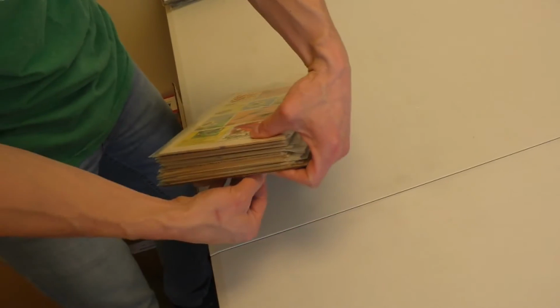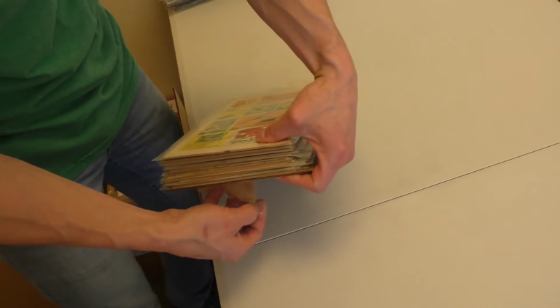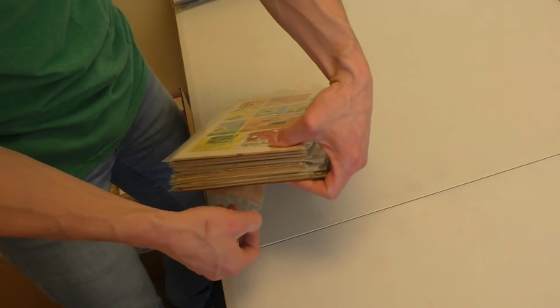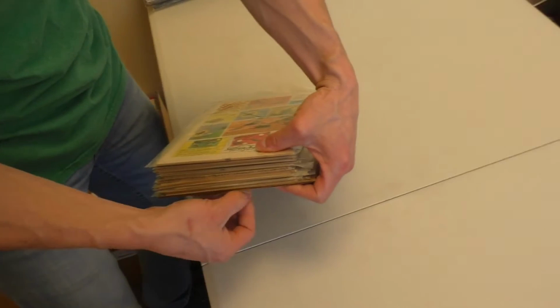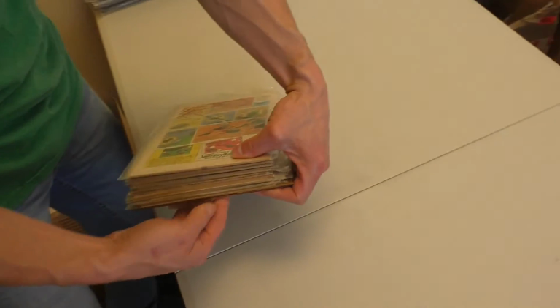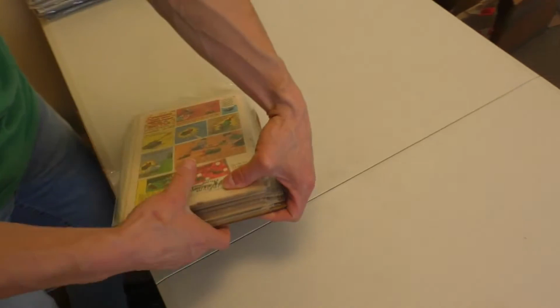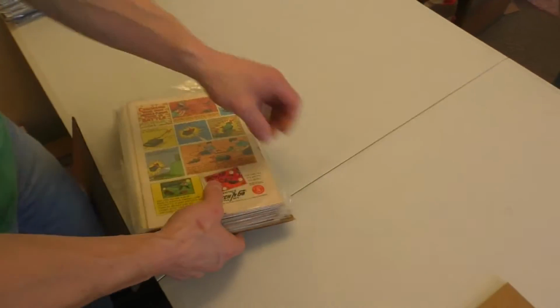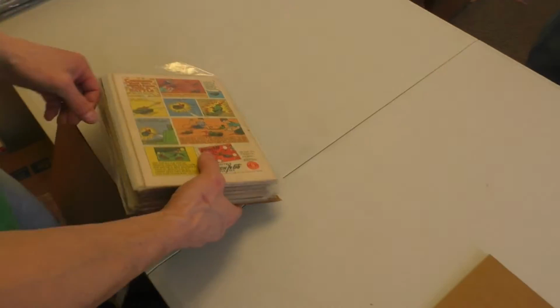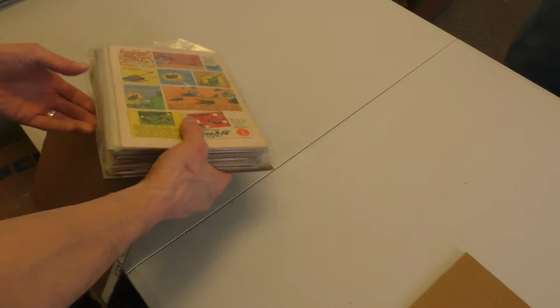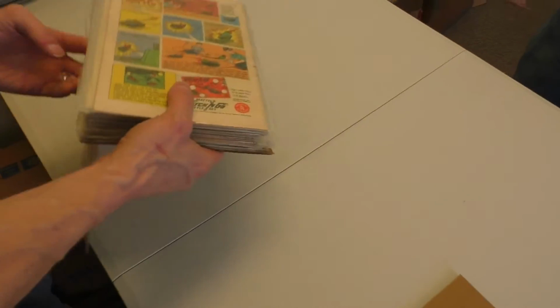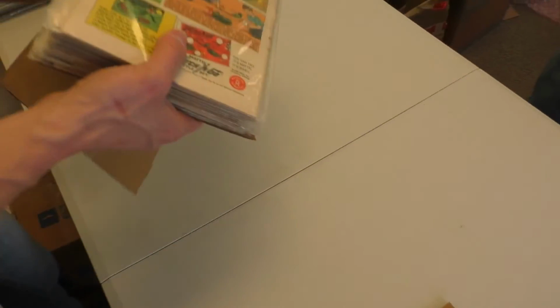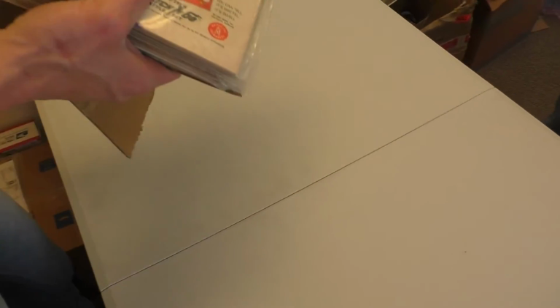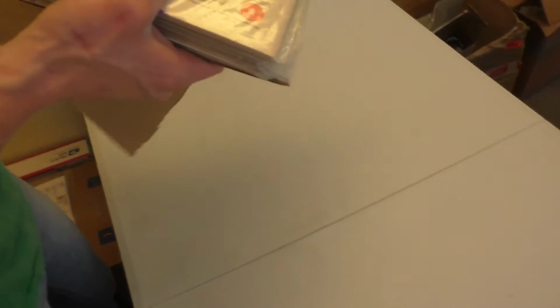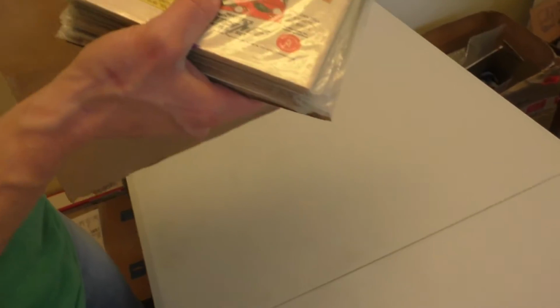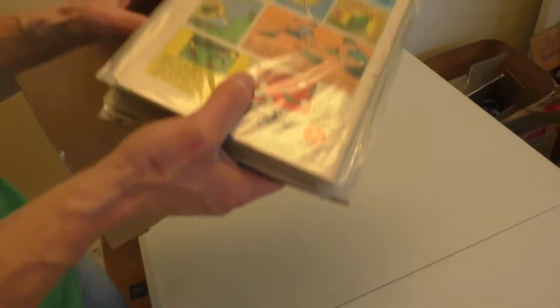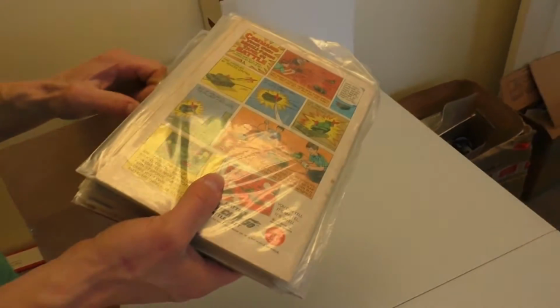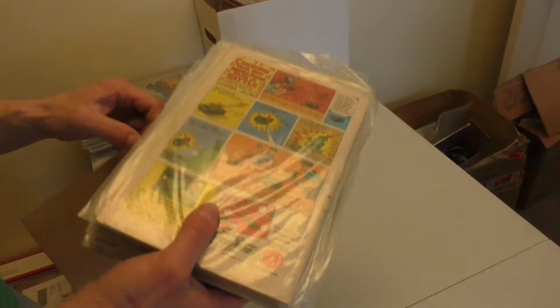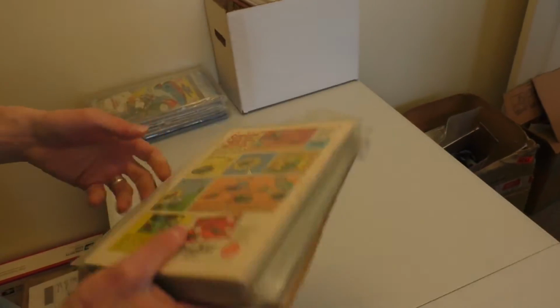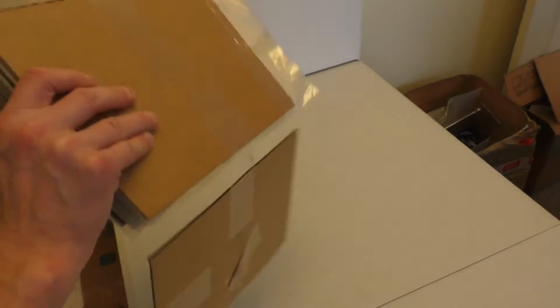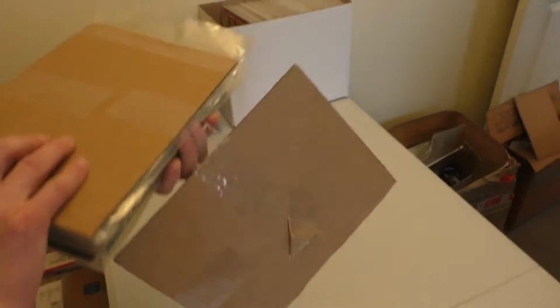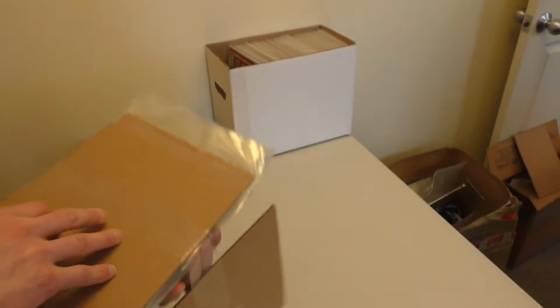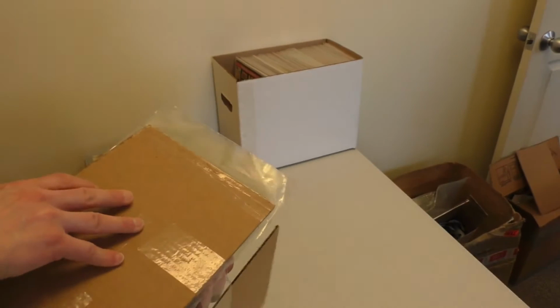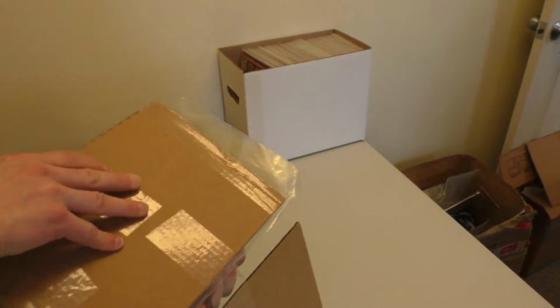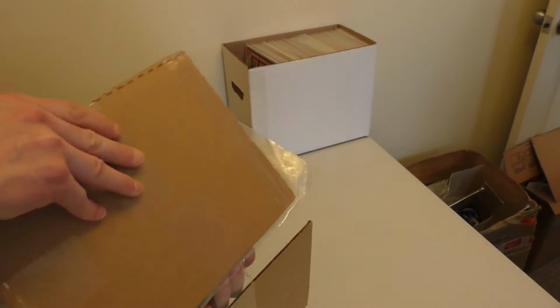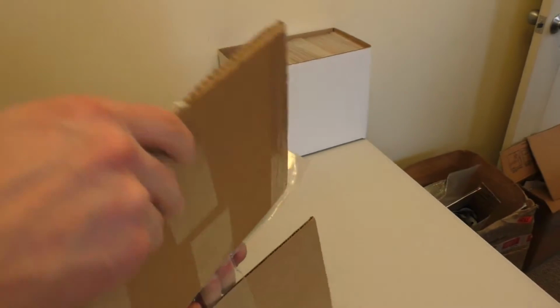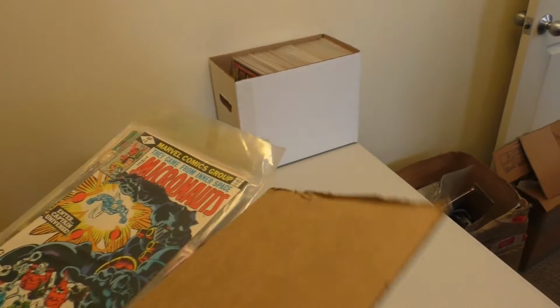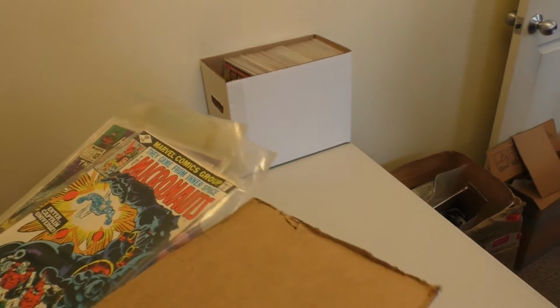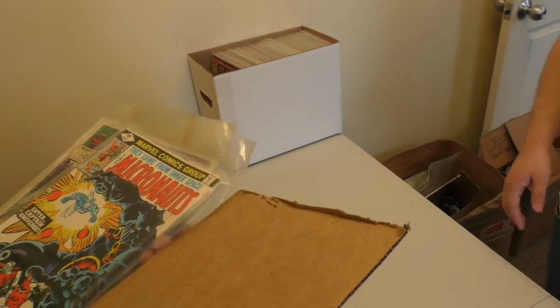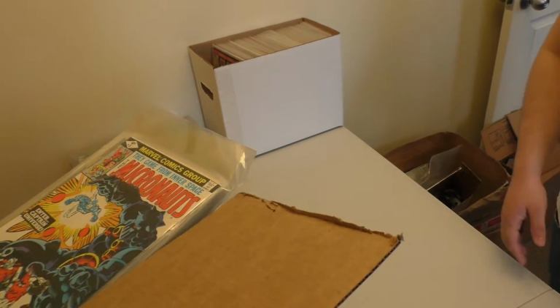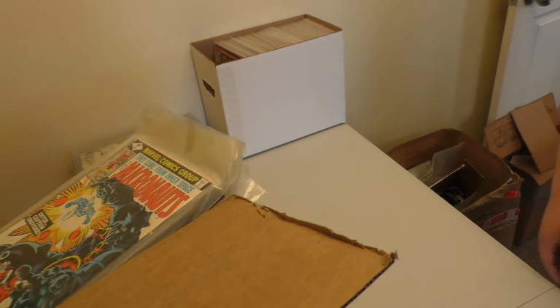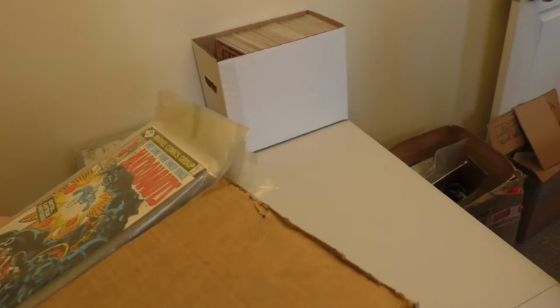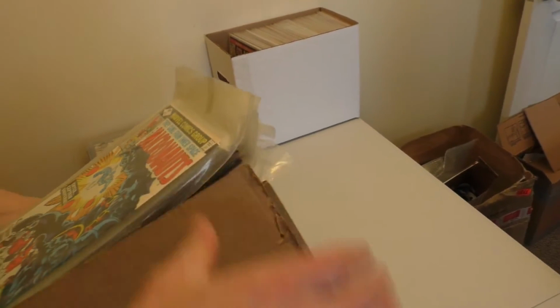We like old comics. It's what we do. We used to like a lot of tape. Yeah, they're not that old. No.